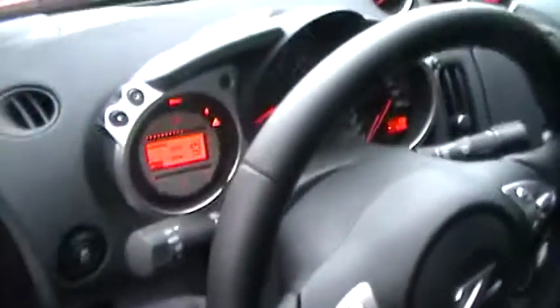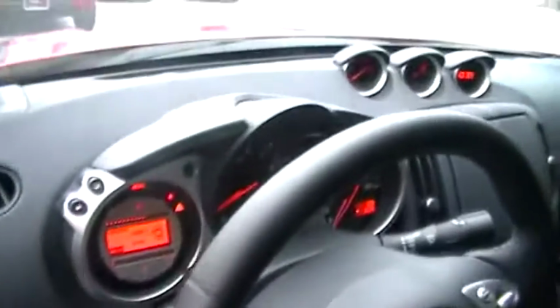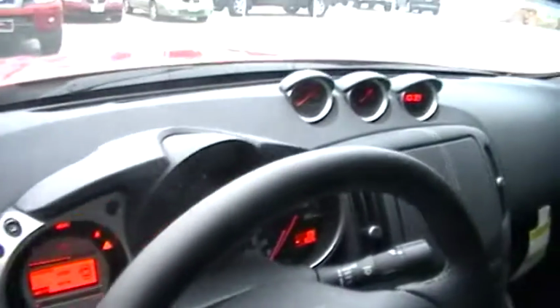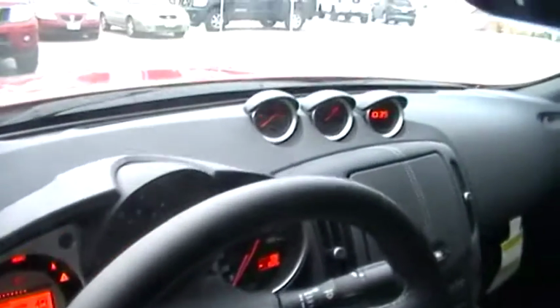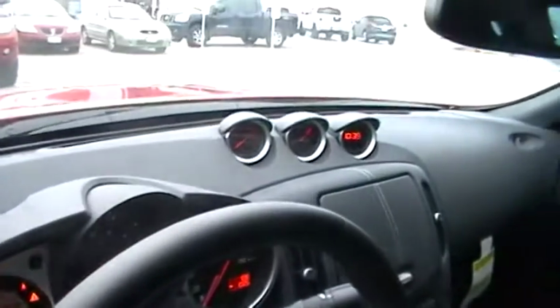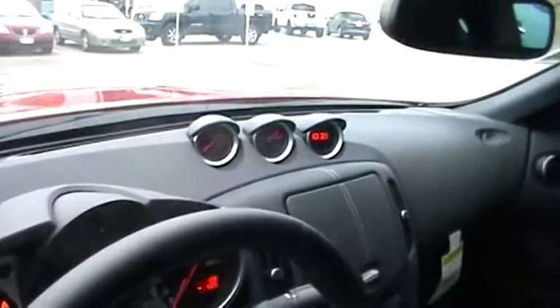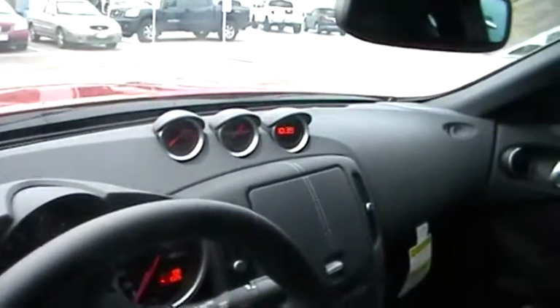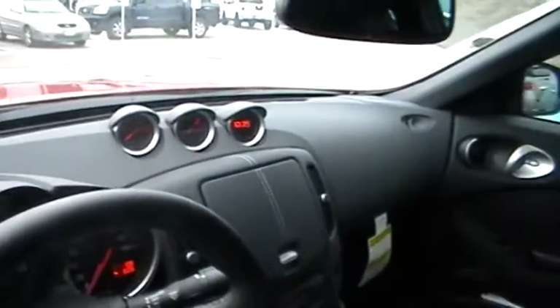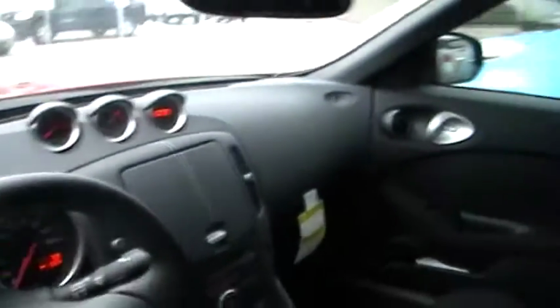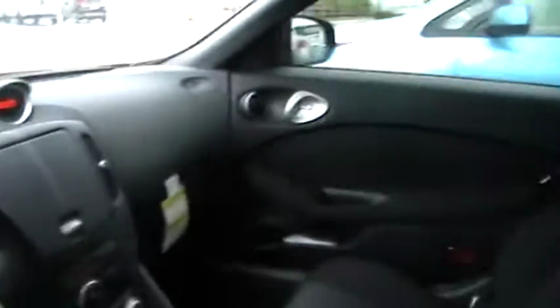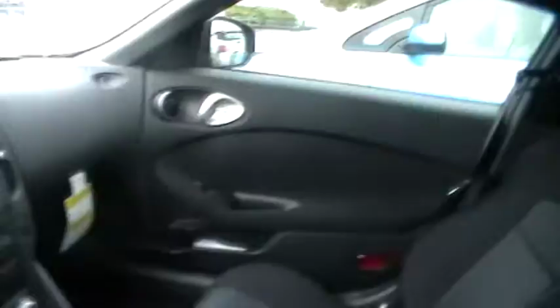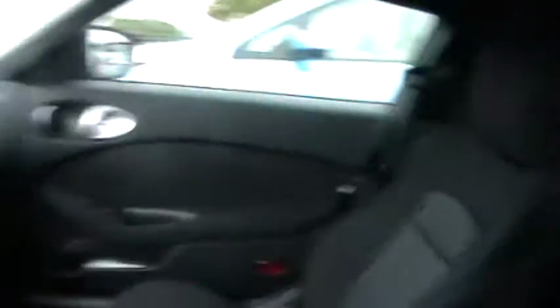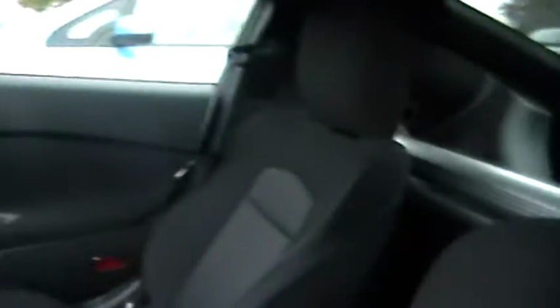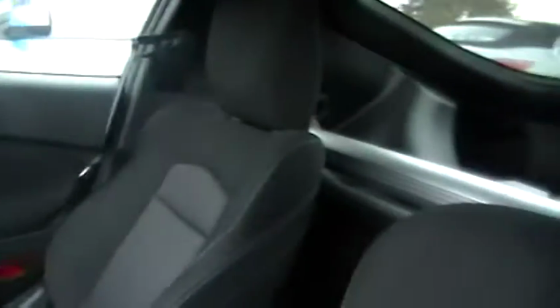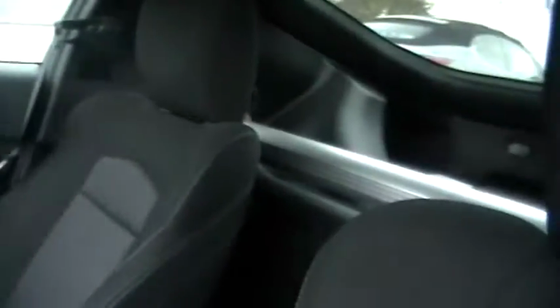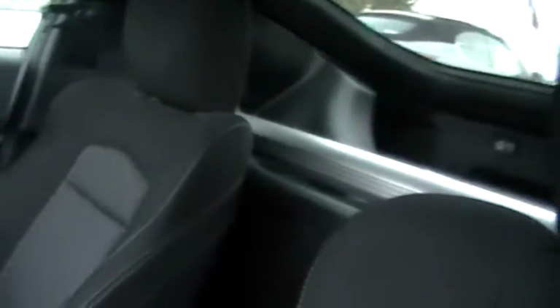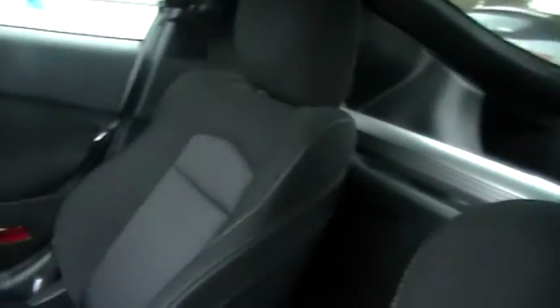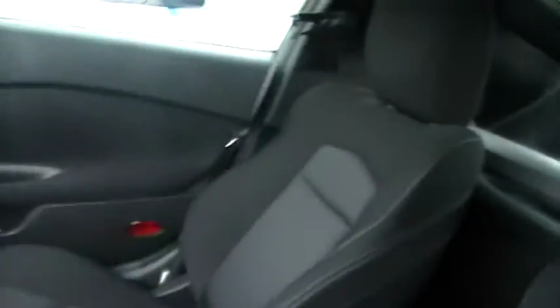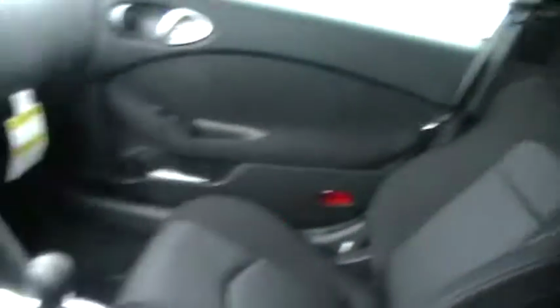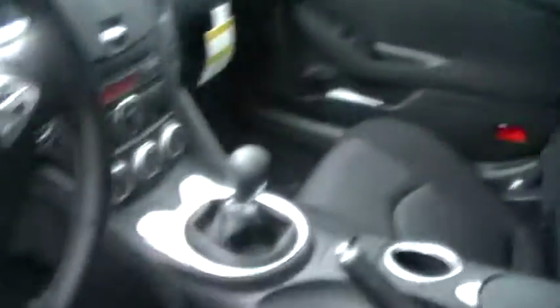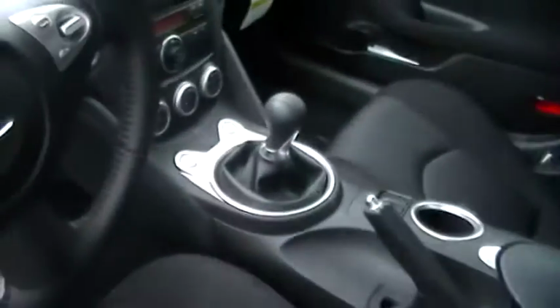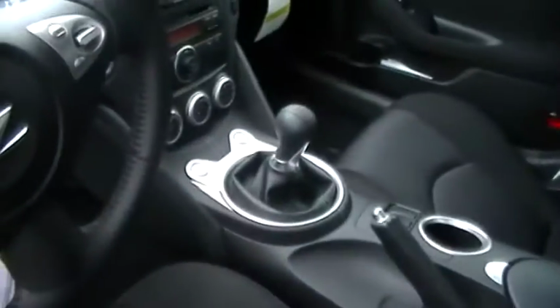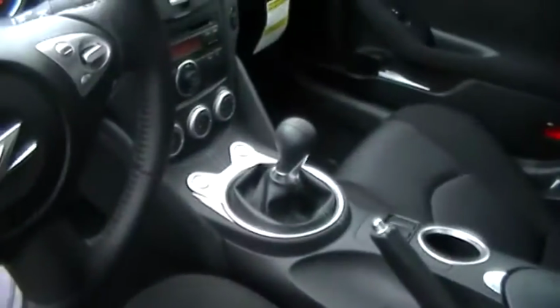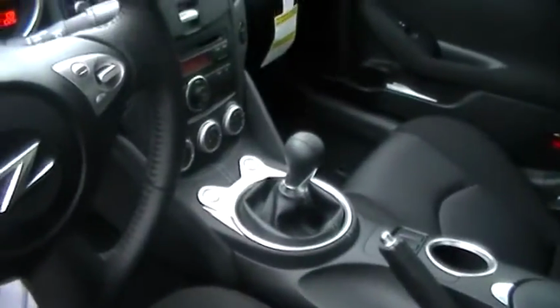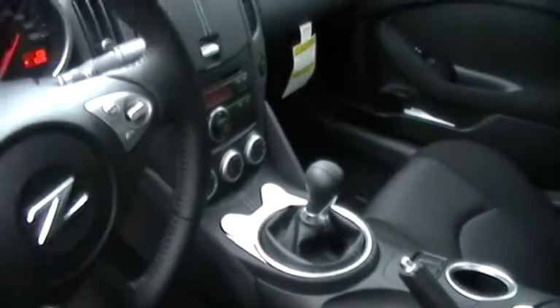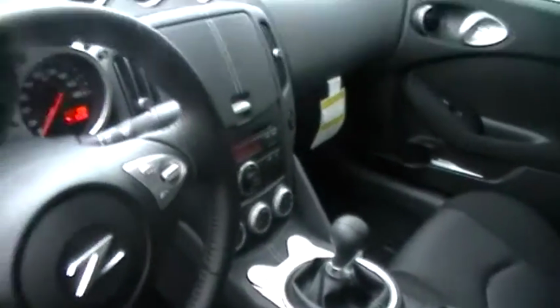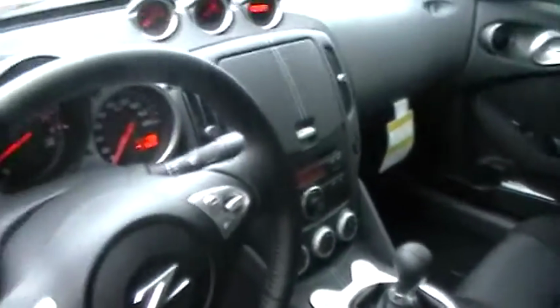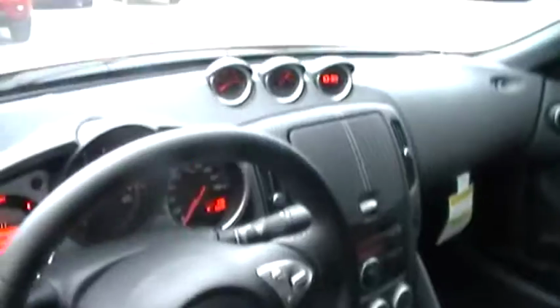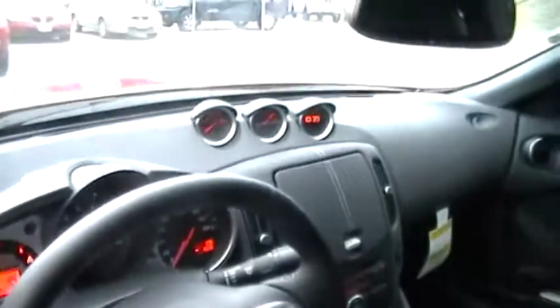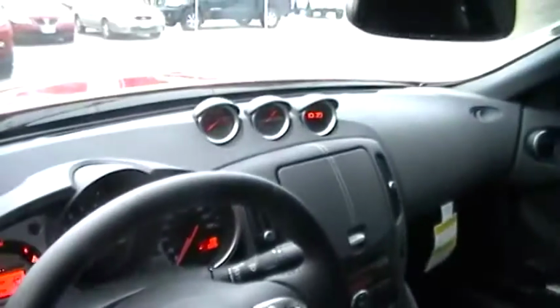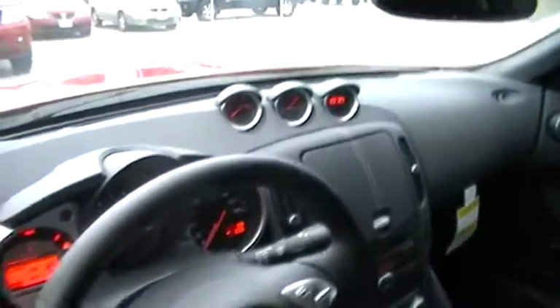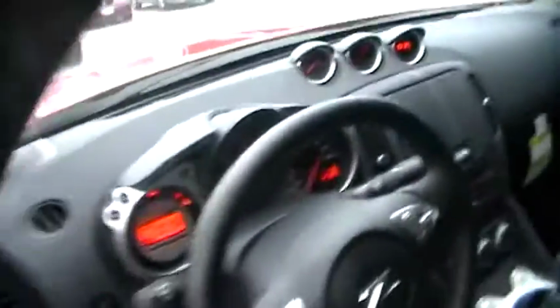The package is available. Black interior. Manual, just like you asked. Your gauge cluster is right there.